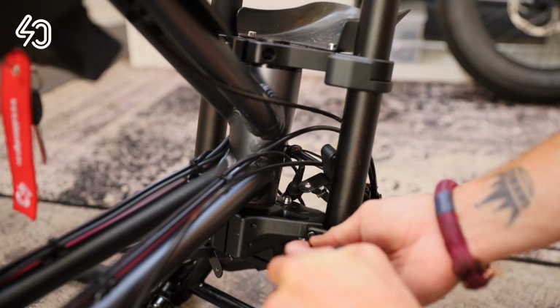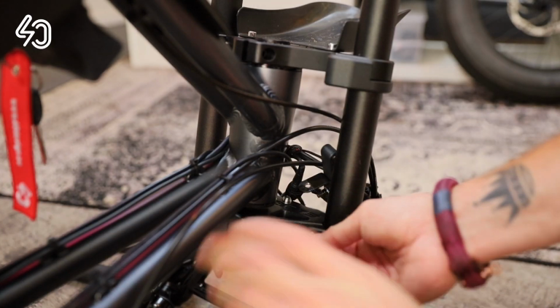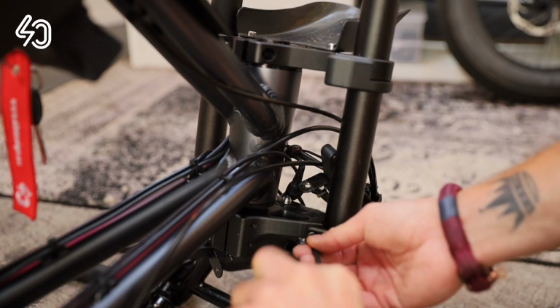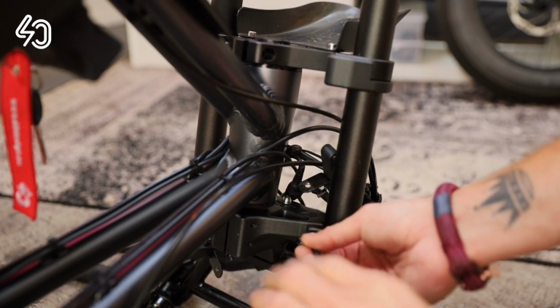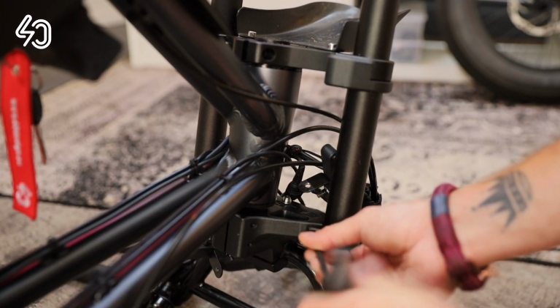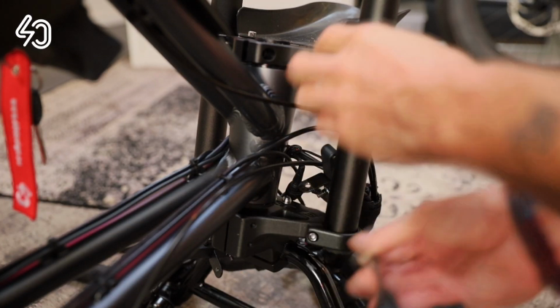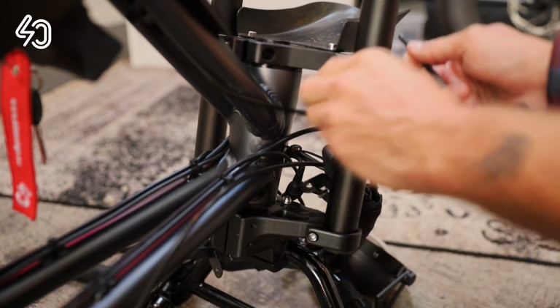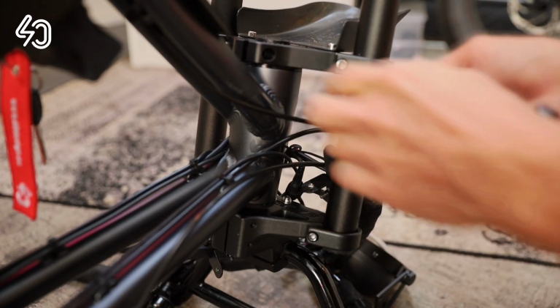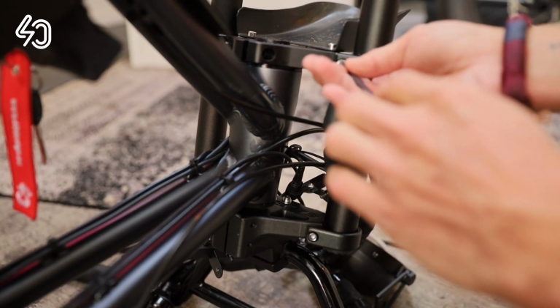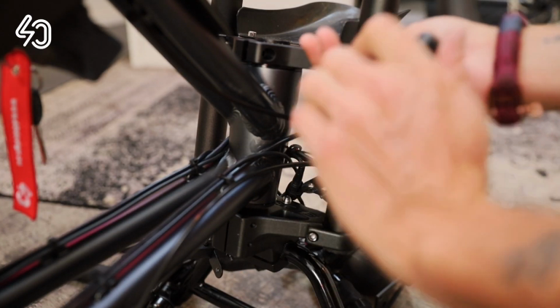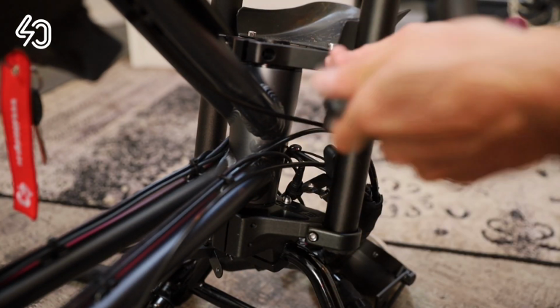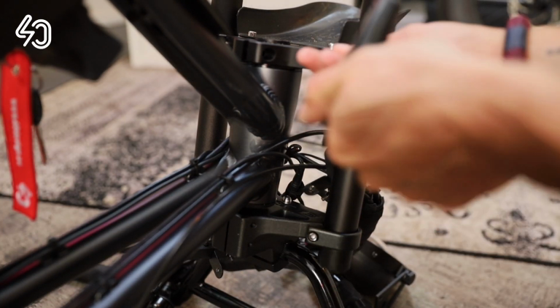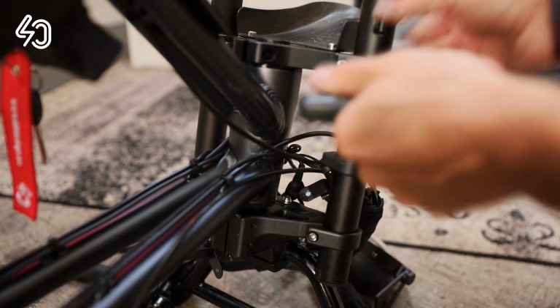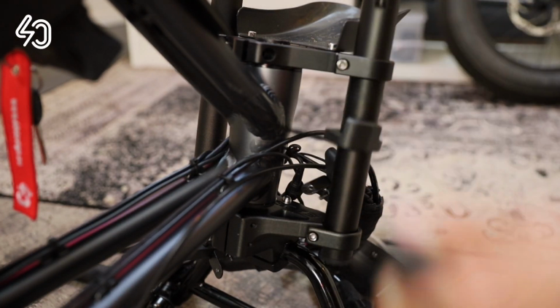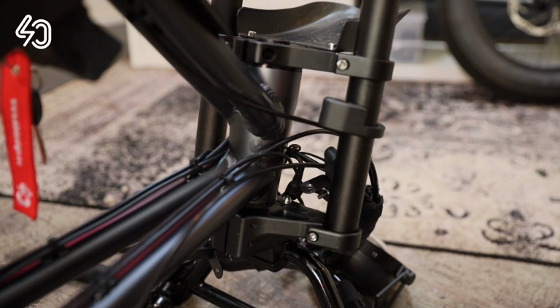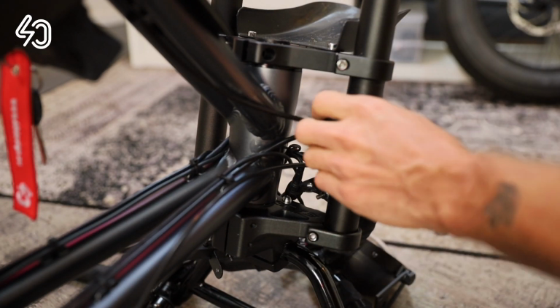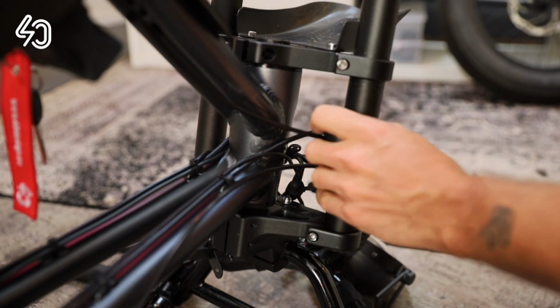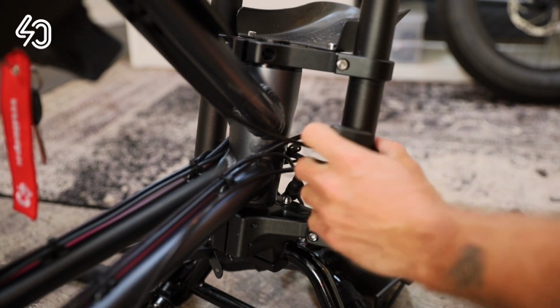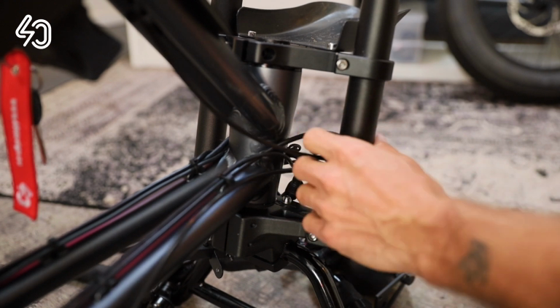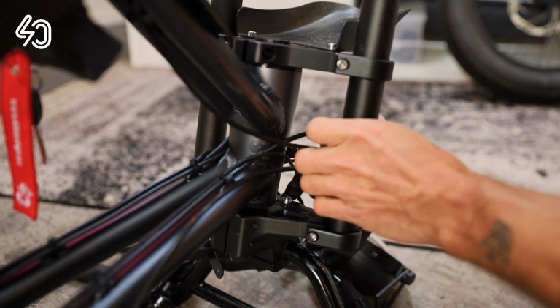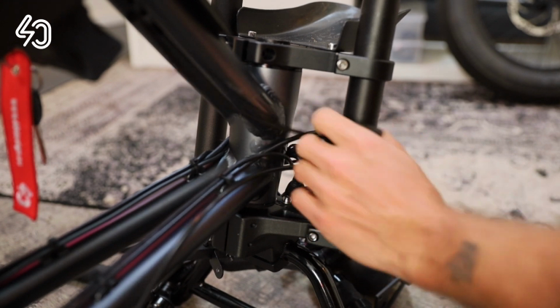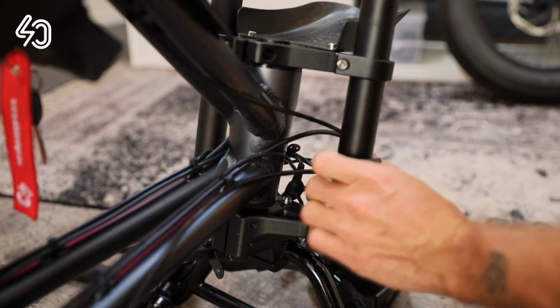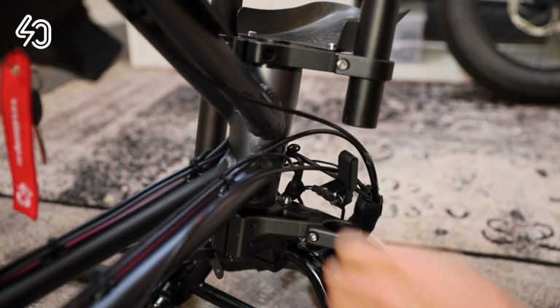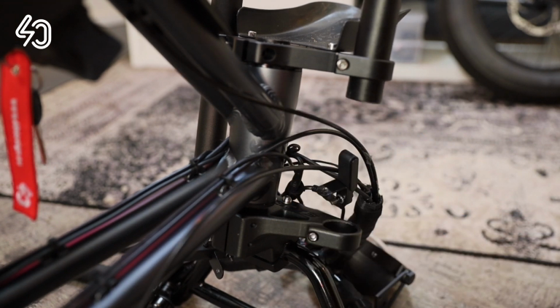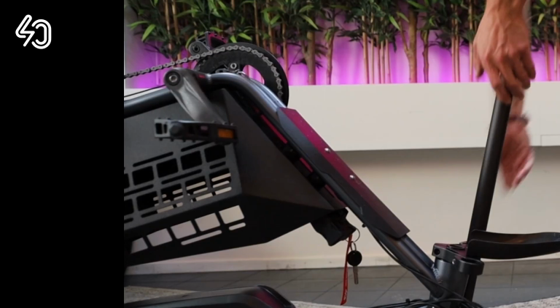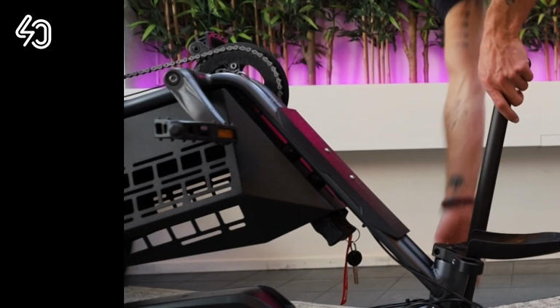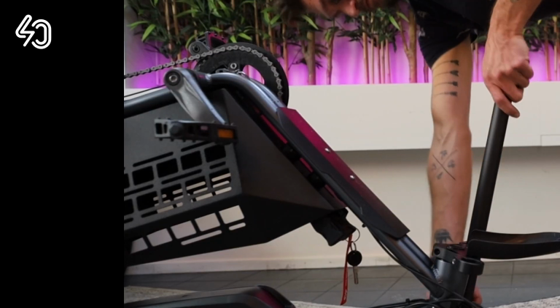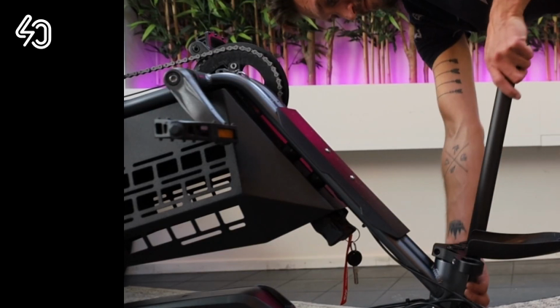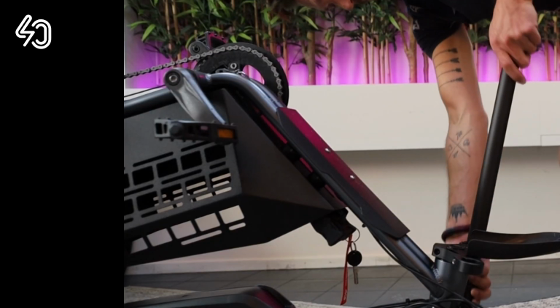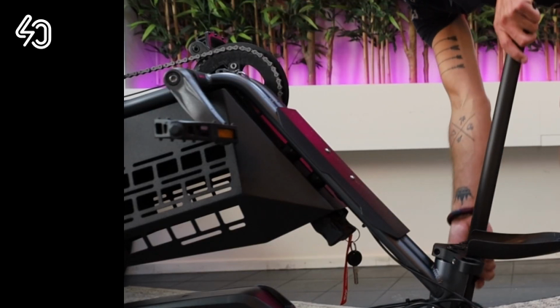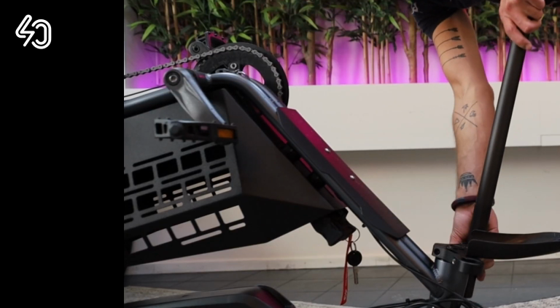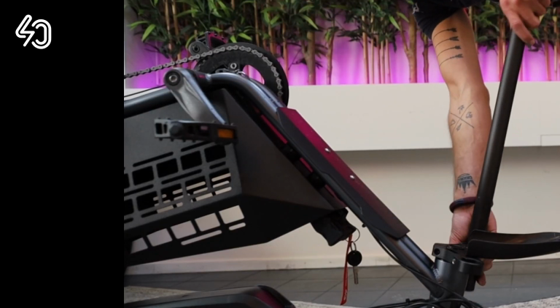Next, loosen the bolts that hold the fork arms. Pull out the fork arms and put the rubber bumper aside — we will need it later.